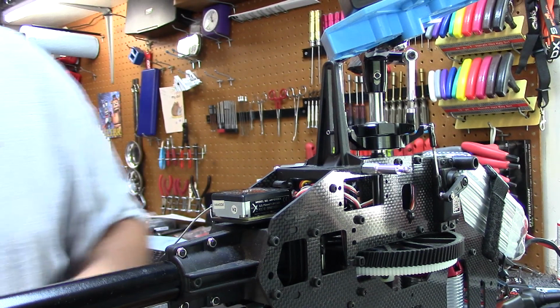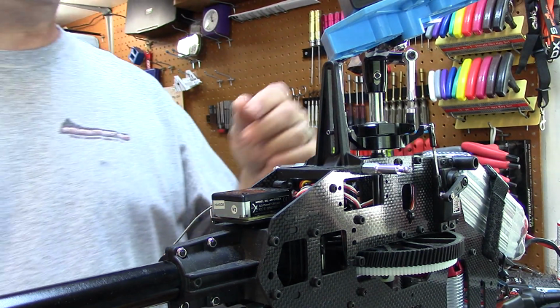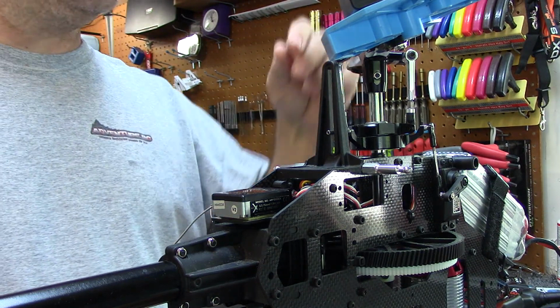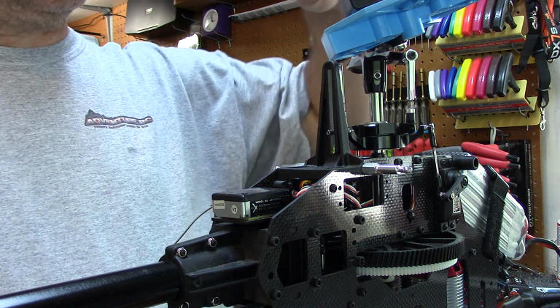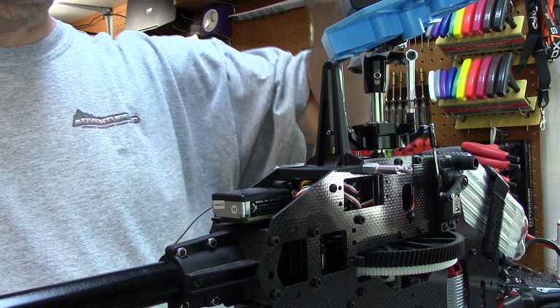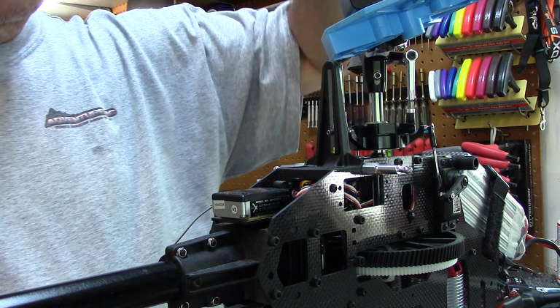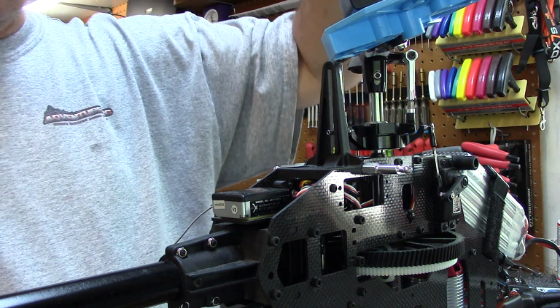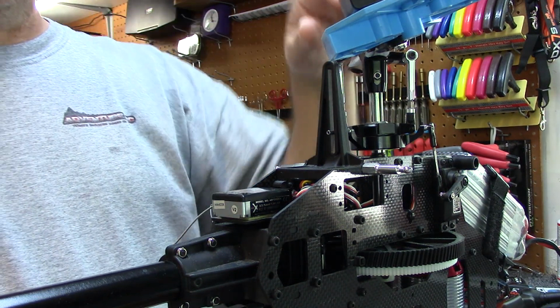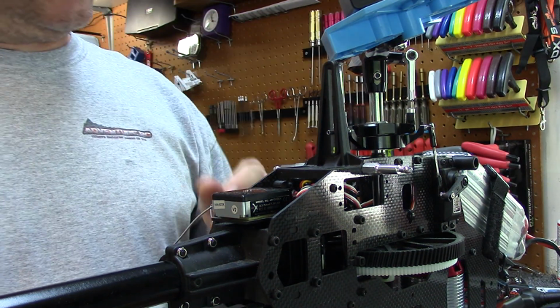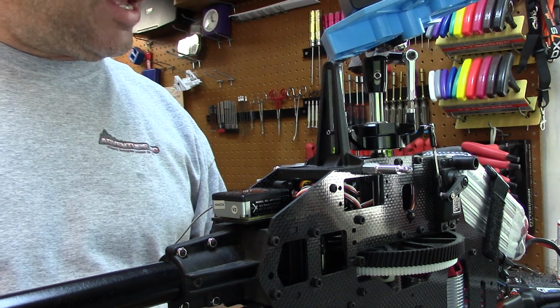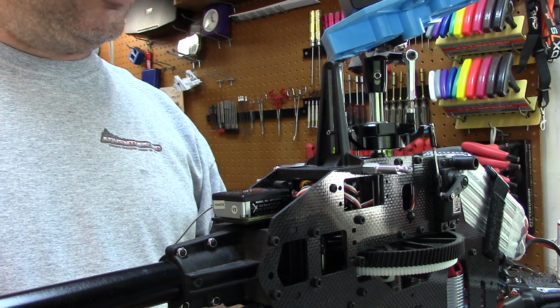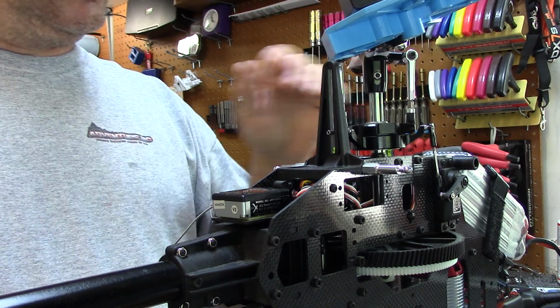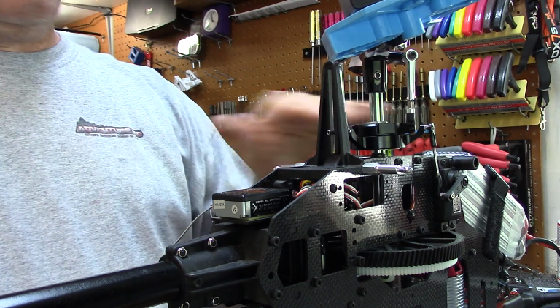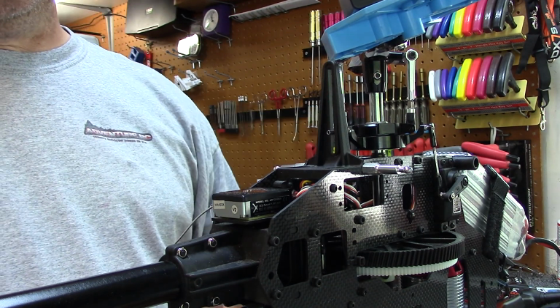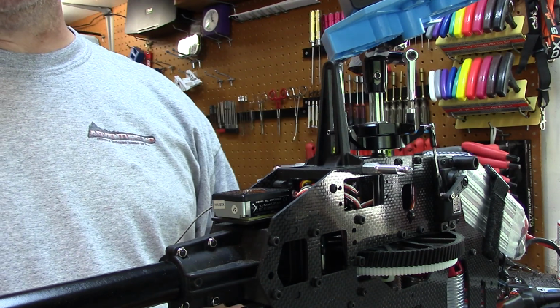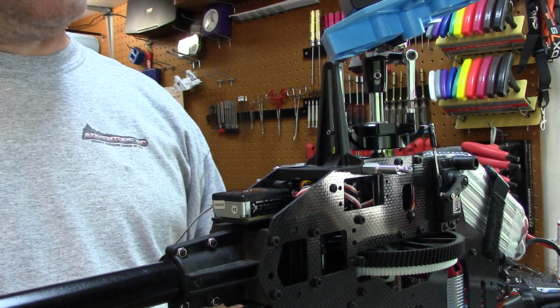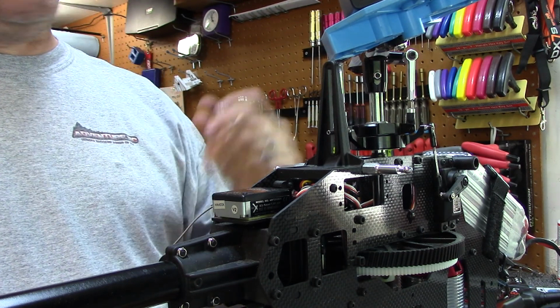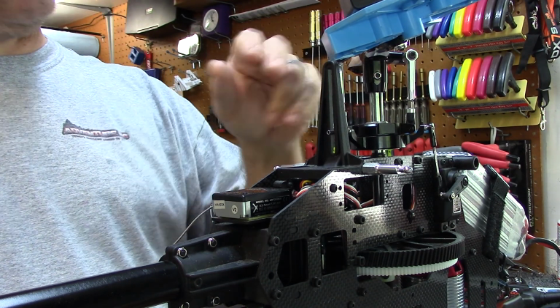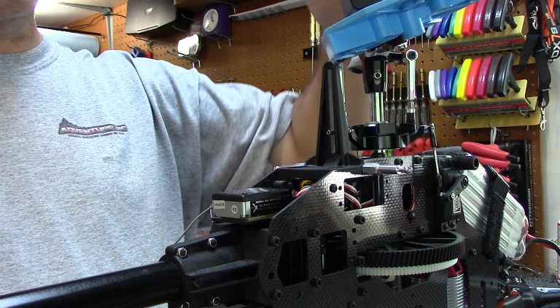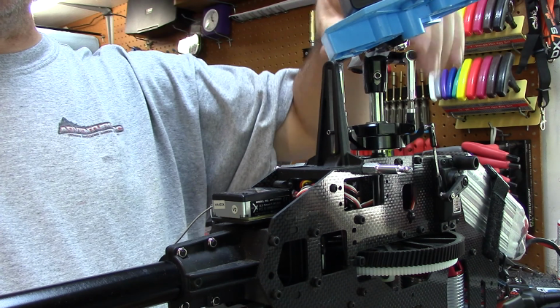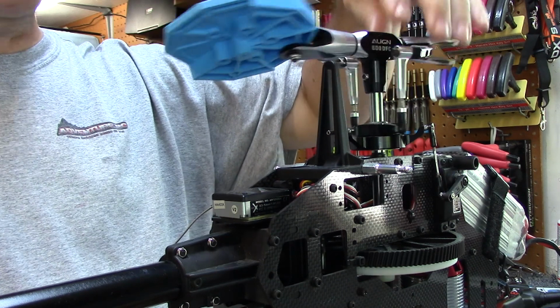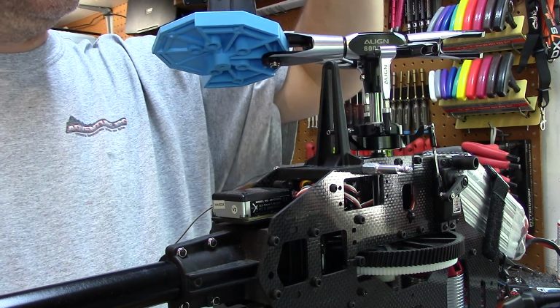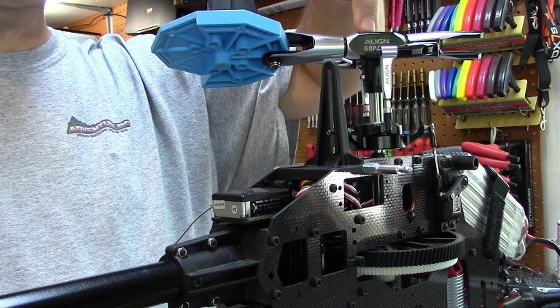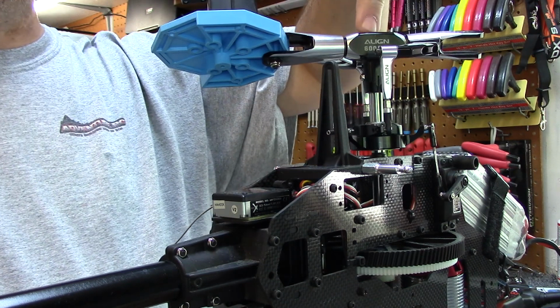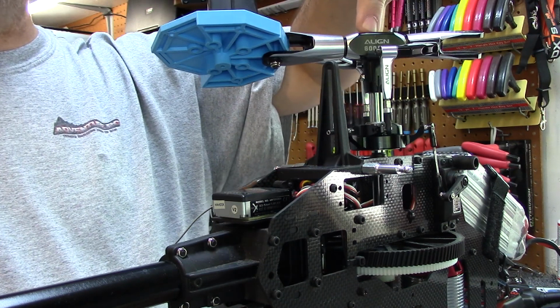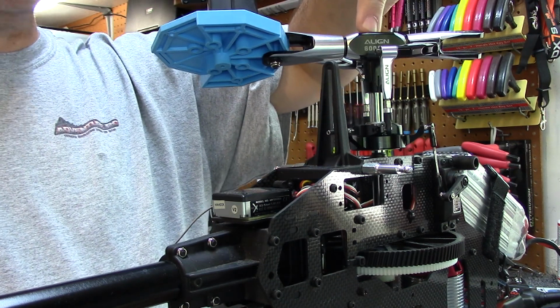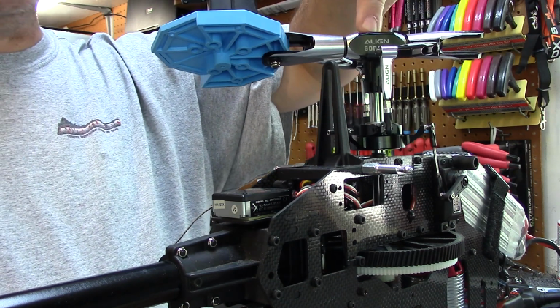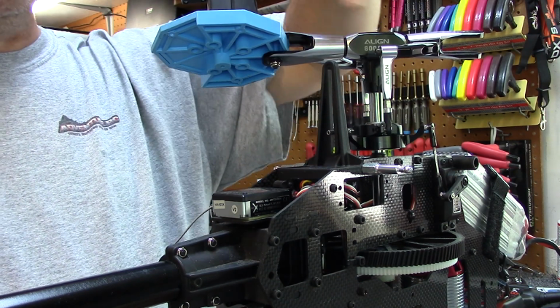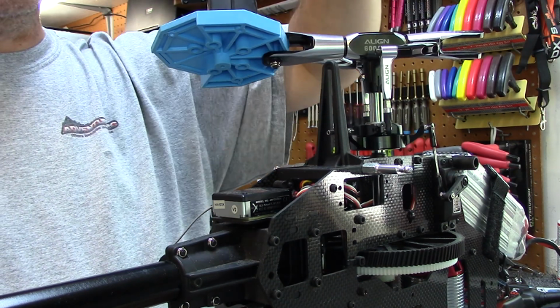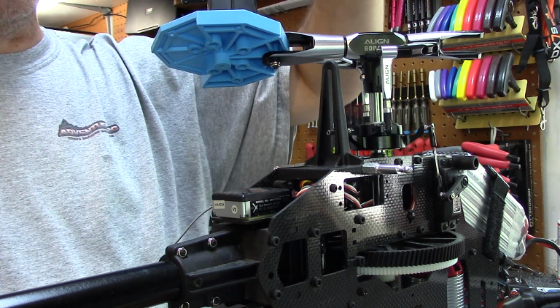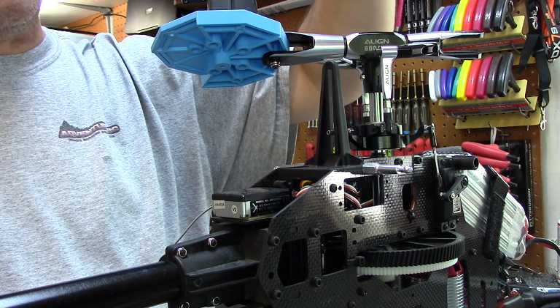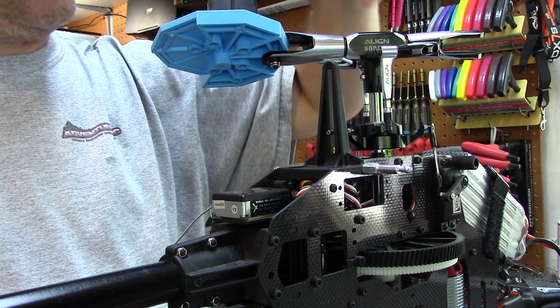Hey guys, Chris here from MyHeli. I'm going to show you how to get a level swash plate. In the prior video we showed how to make sure your main shaft is perfectly centered, not tilted forward, back, left or right.